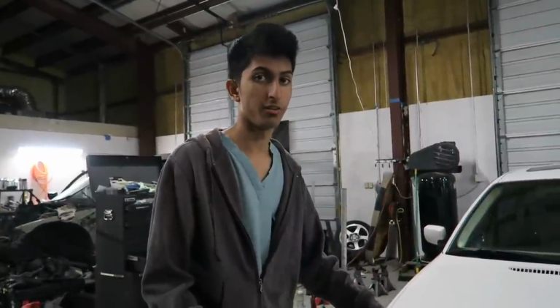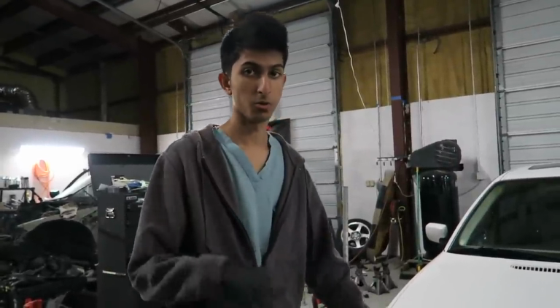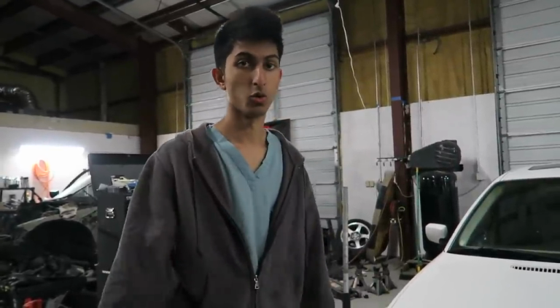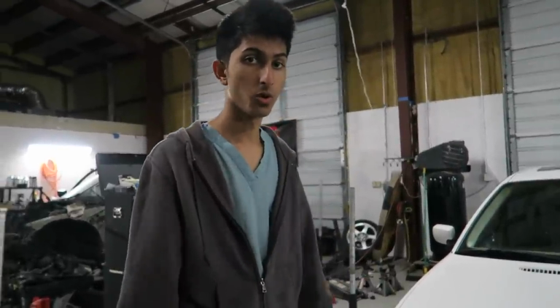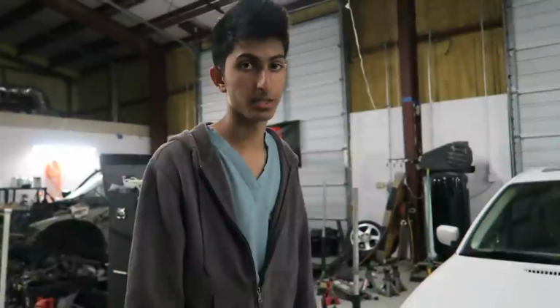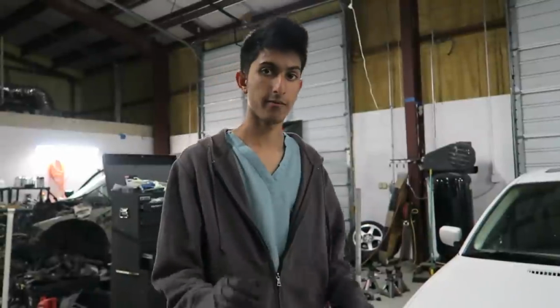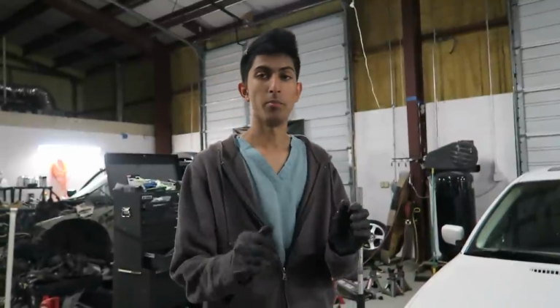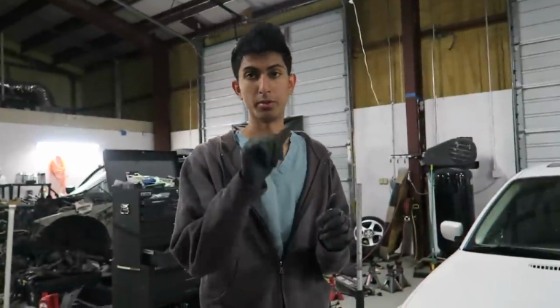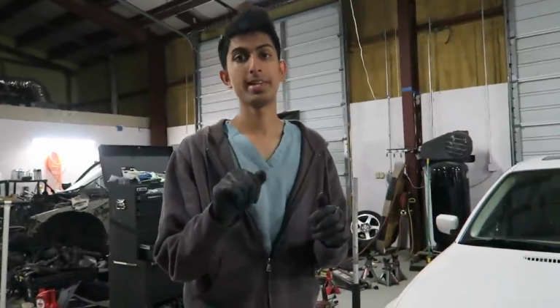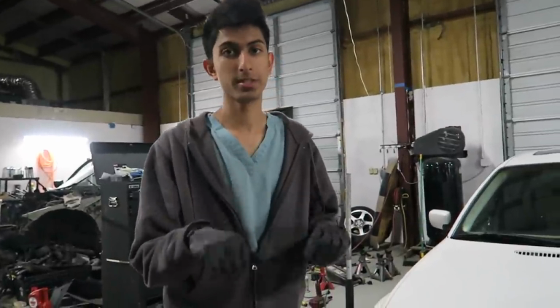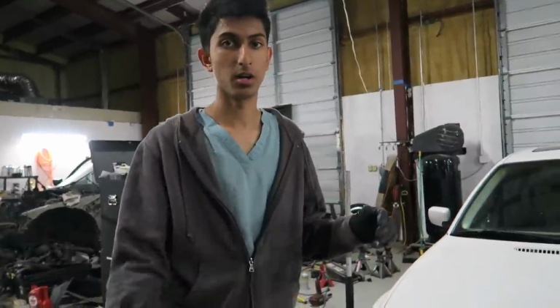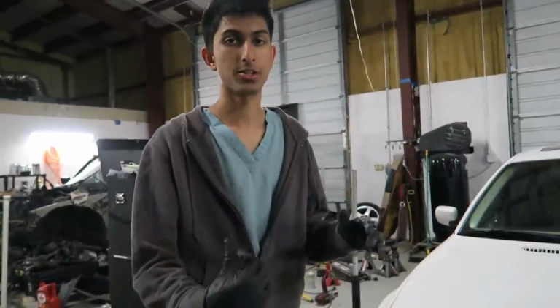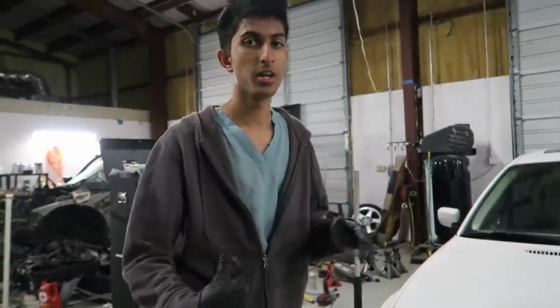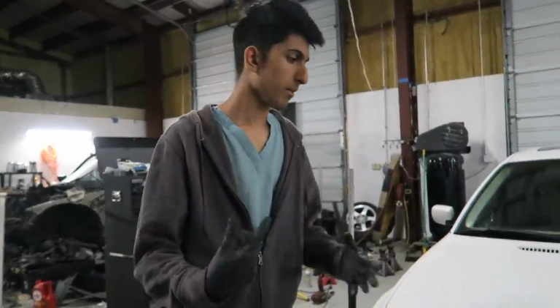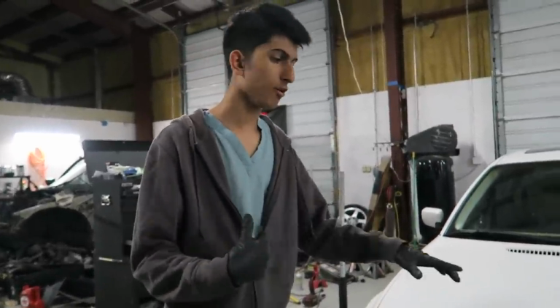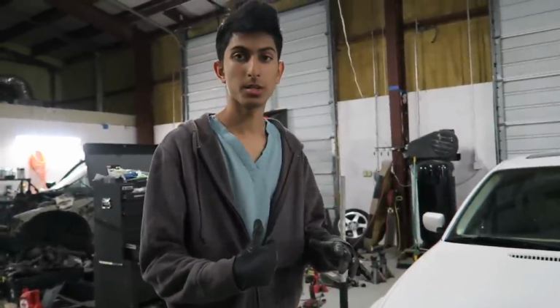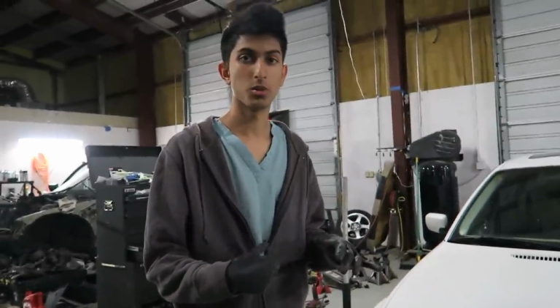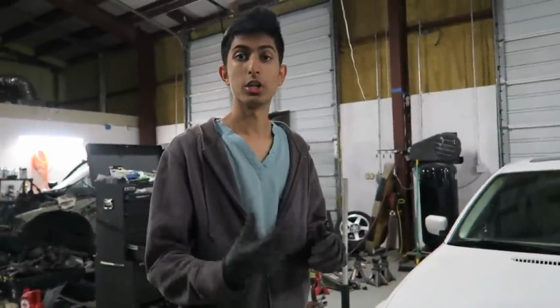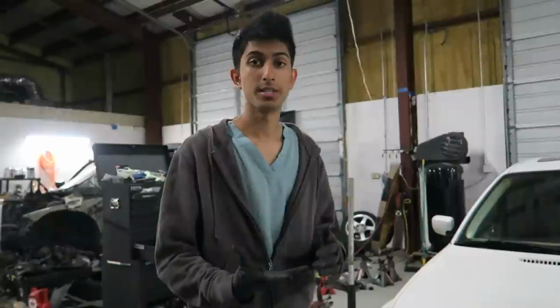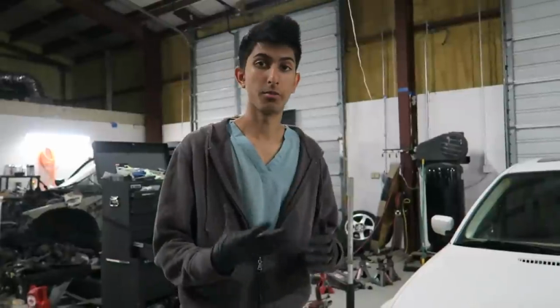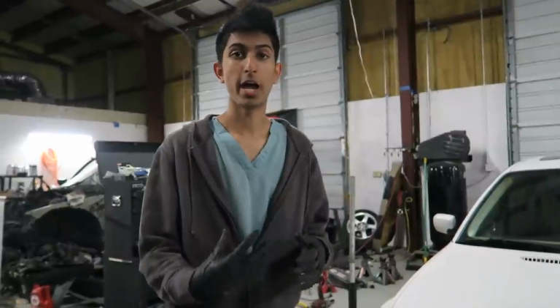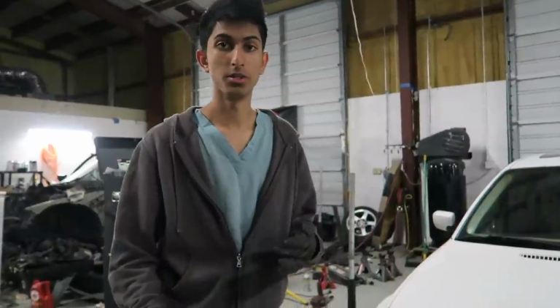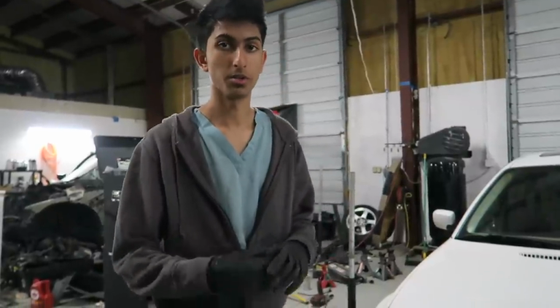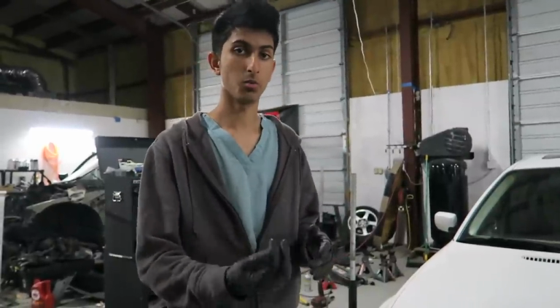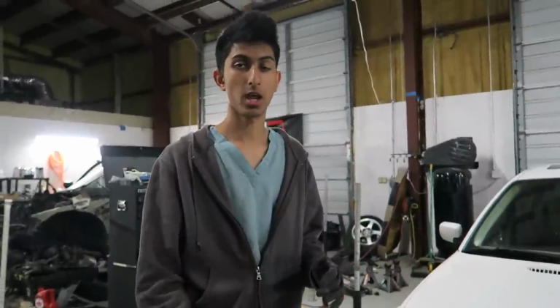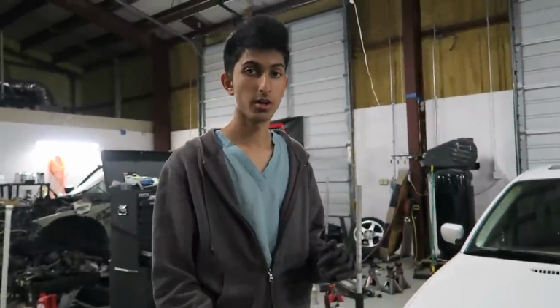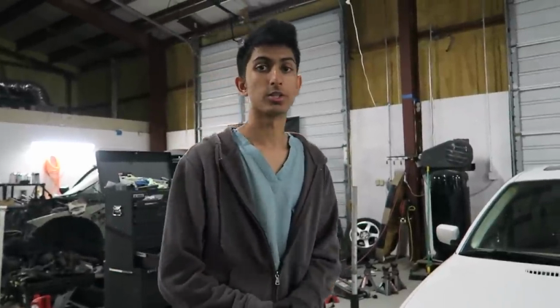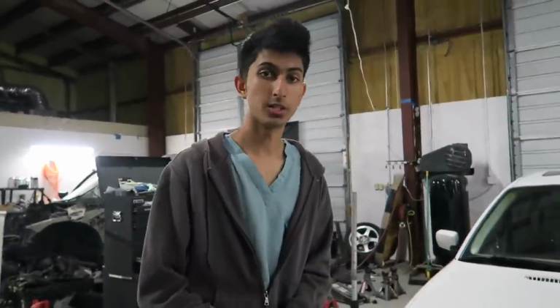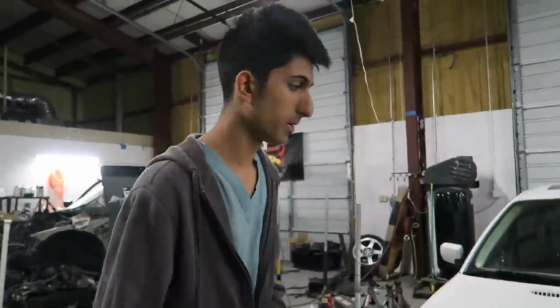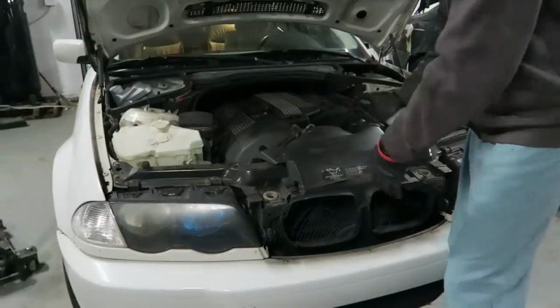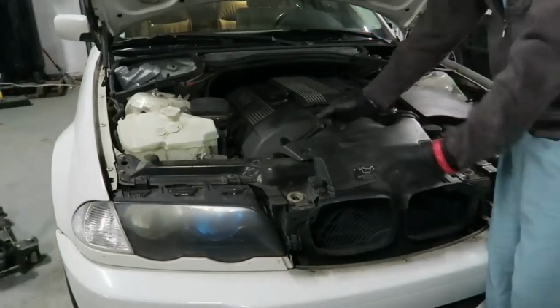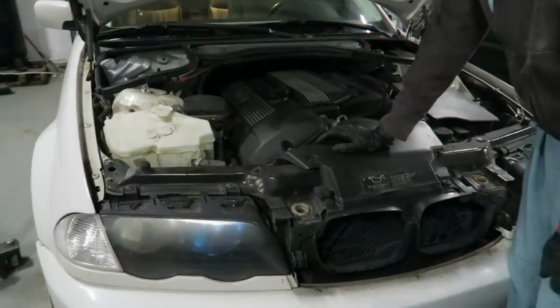It's going to be simpler to take the bumper off of here than a normal E46 because they have a bunch of push-pin tabs attached to it. But if you take off the whole assembly as one, you can always take off the bumper afterwards and you'll be able to tell where all the tabs are. So let's go ahead and get started — let me show you an overview.